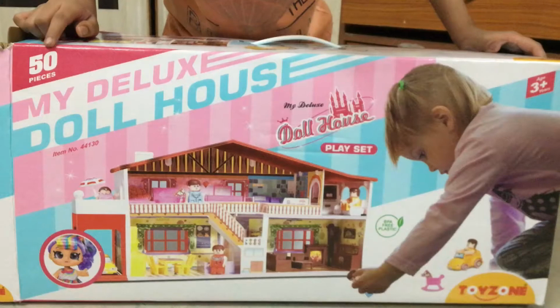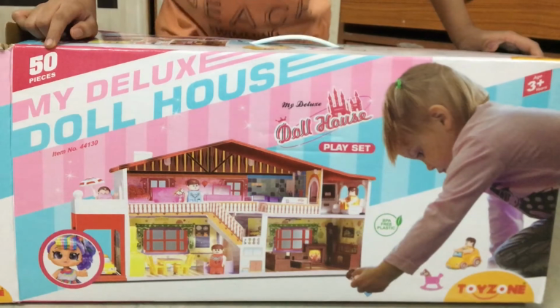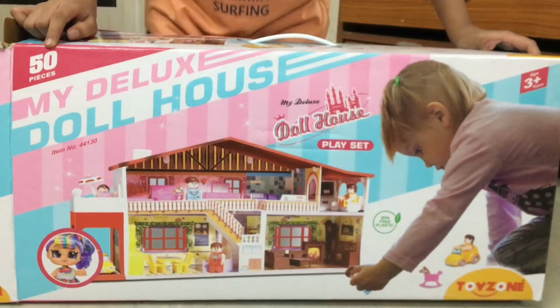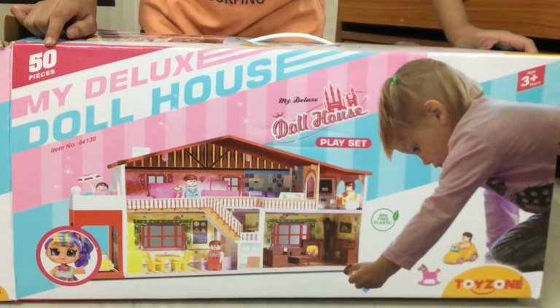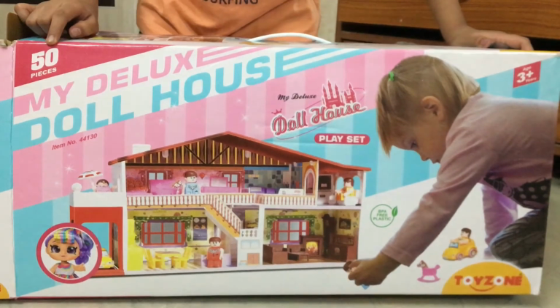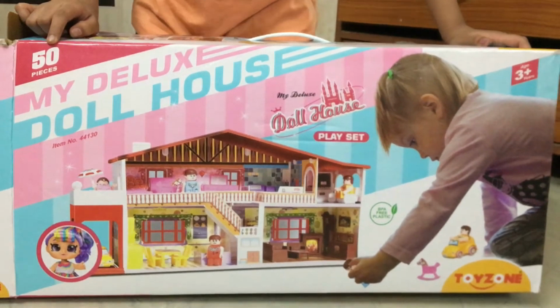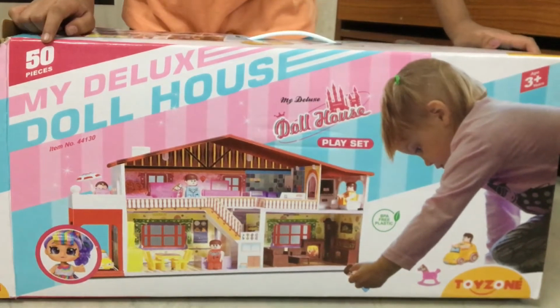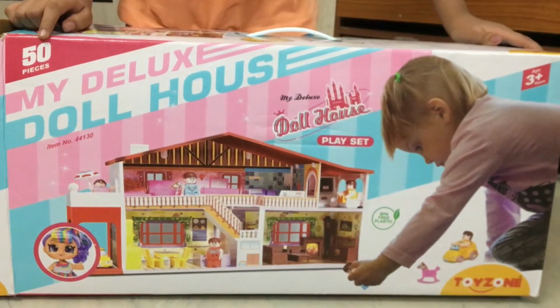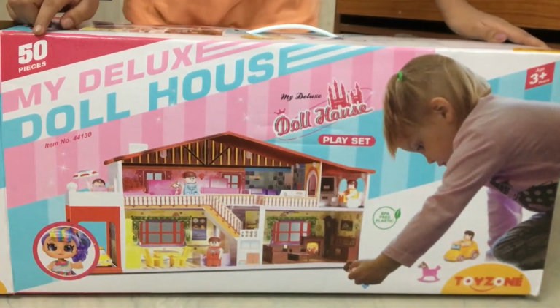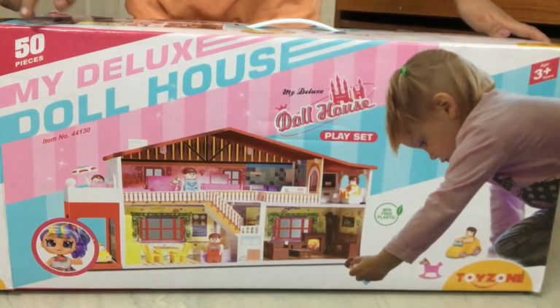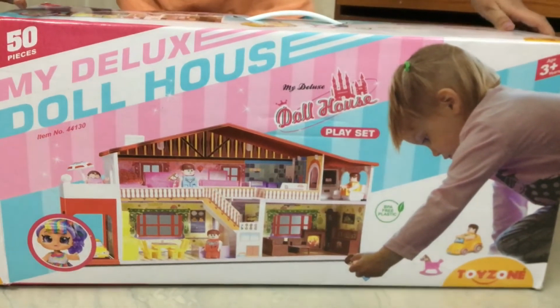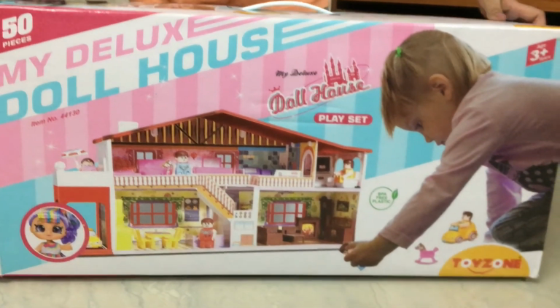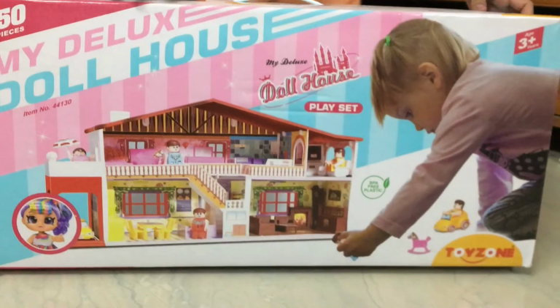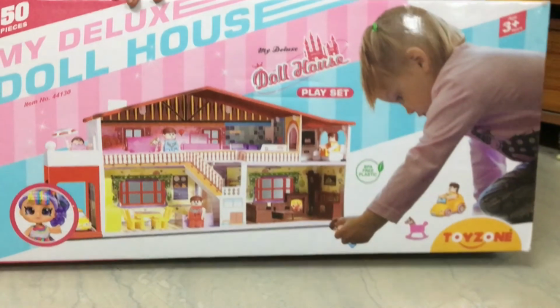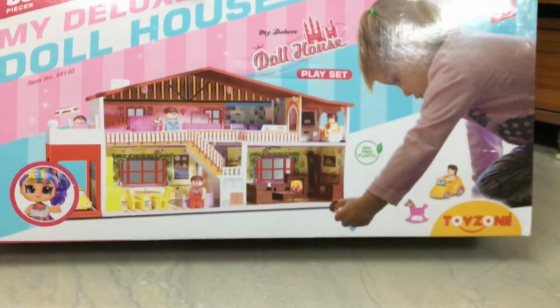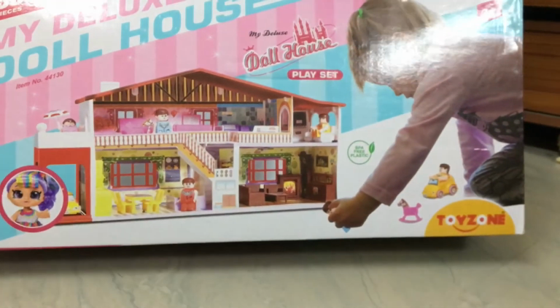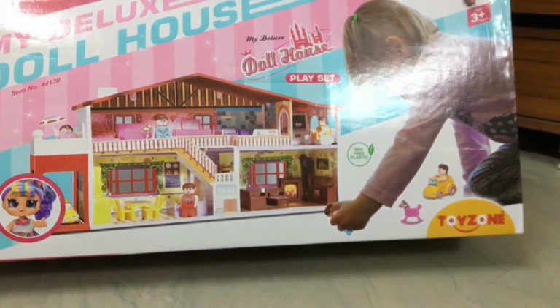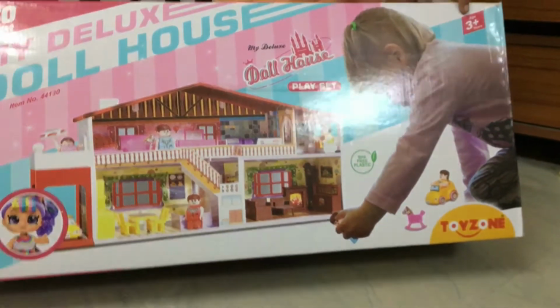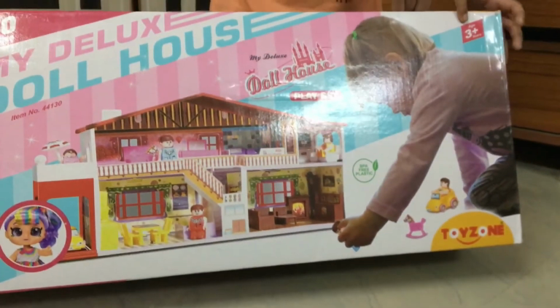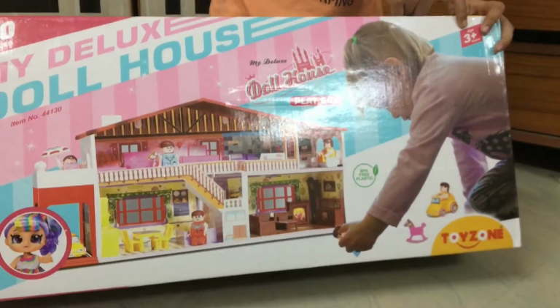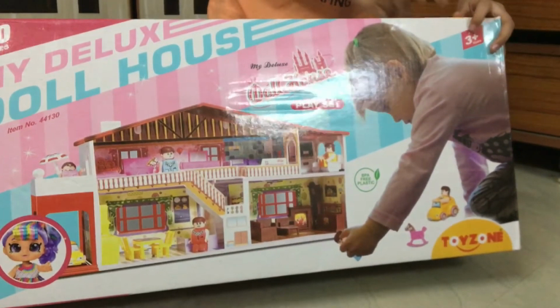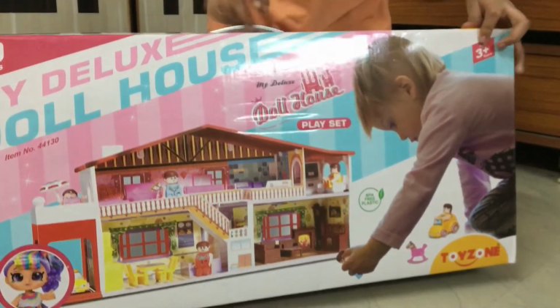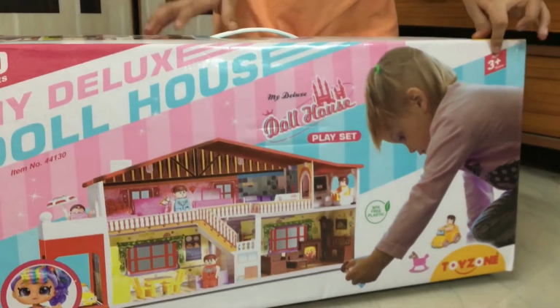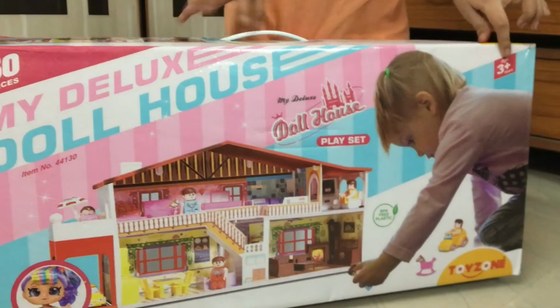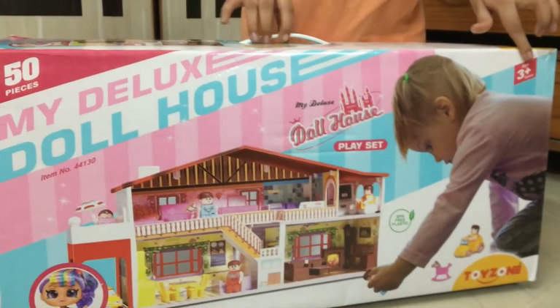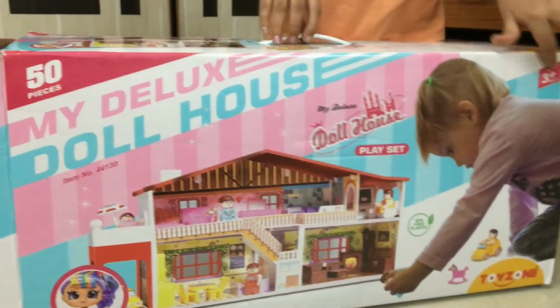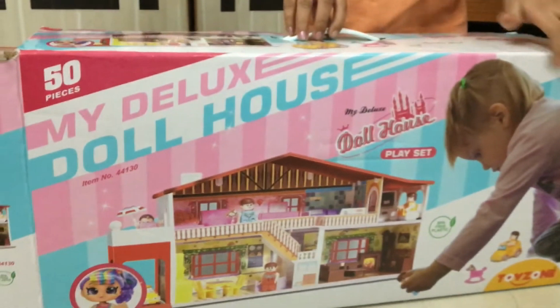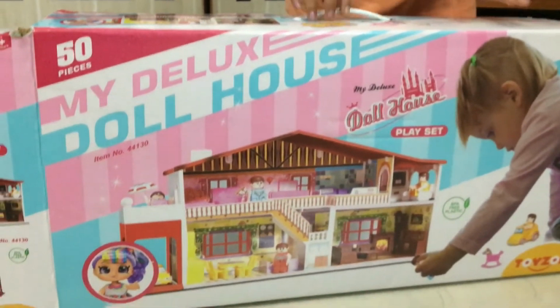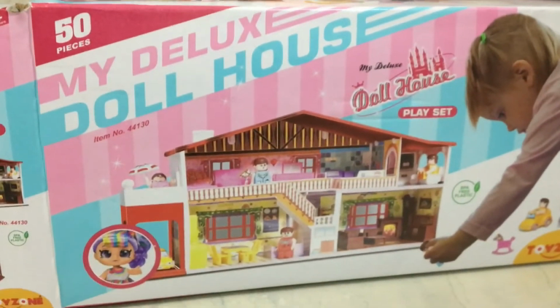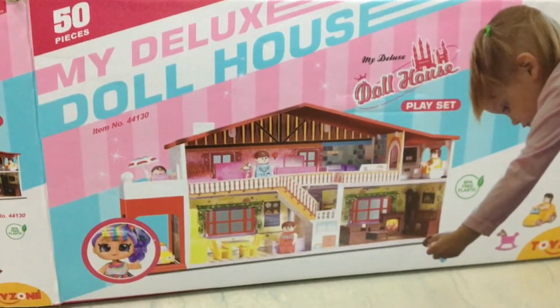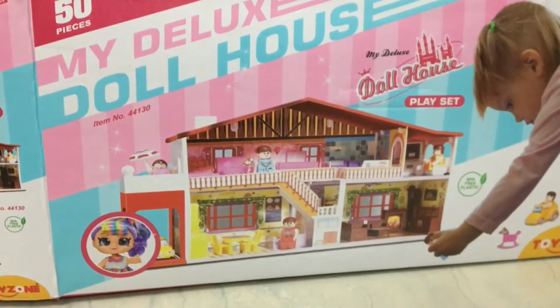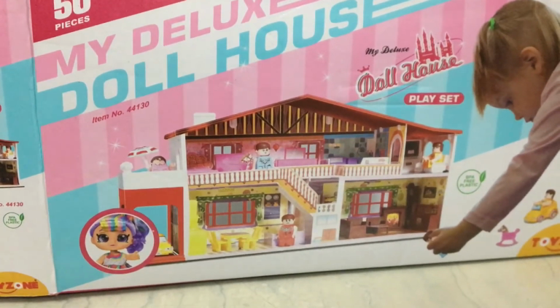Hello buddies, welcome back to my channel. This is Maisha and this is my new doll house. Enjoy this video. Please like, share and subscribe.